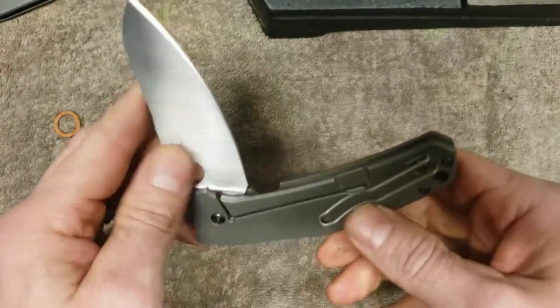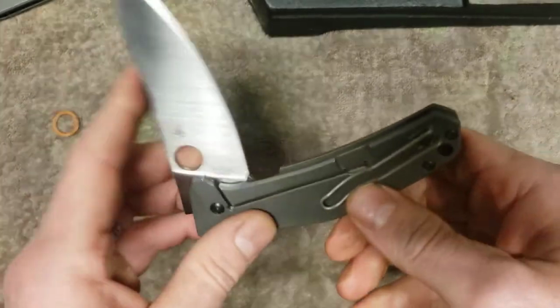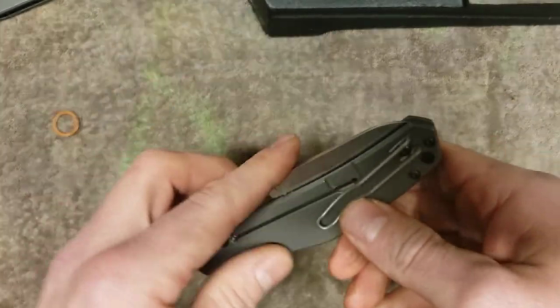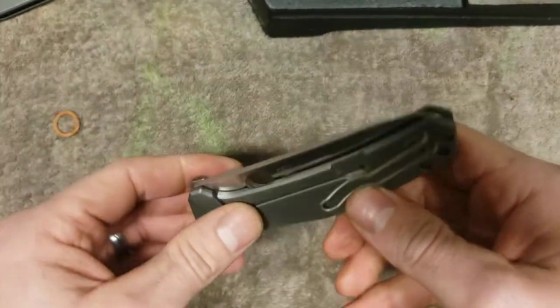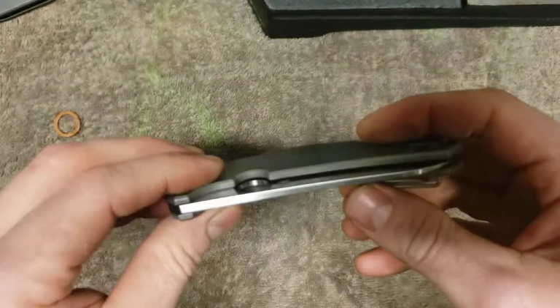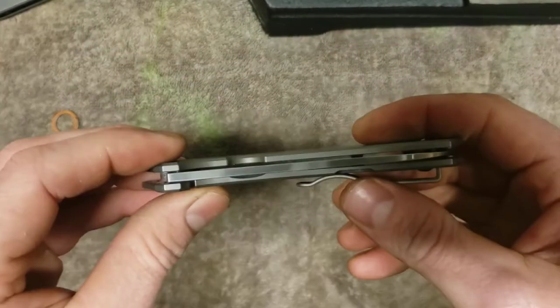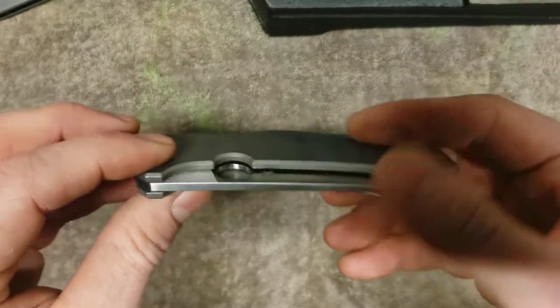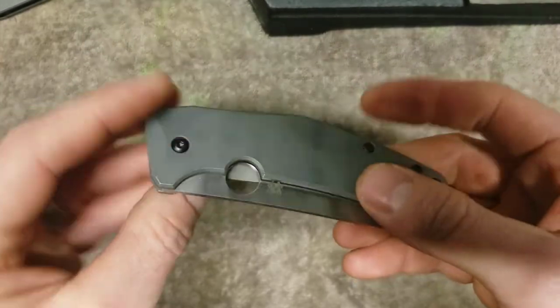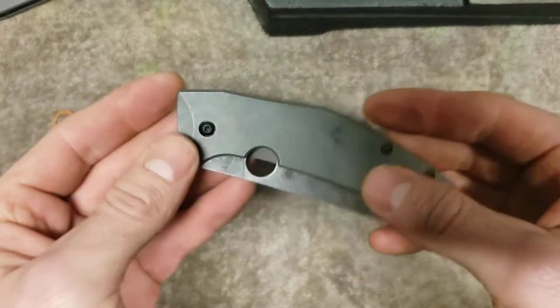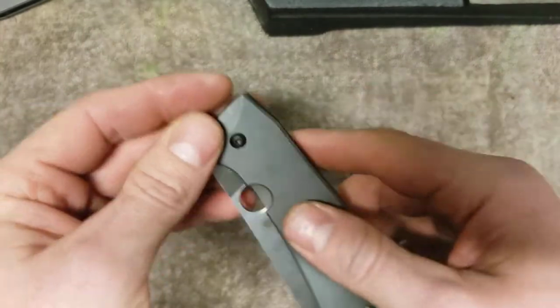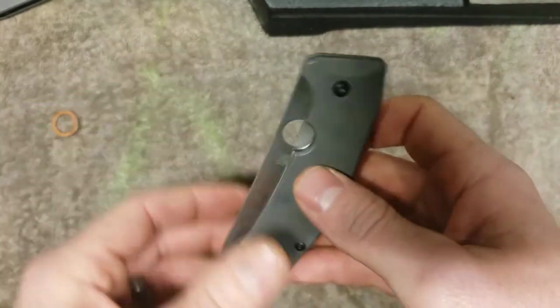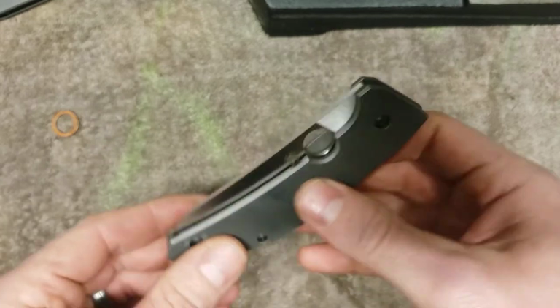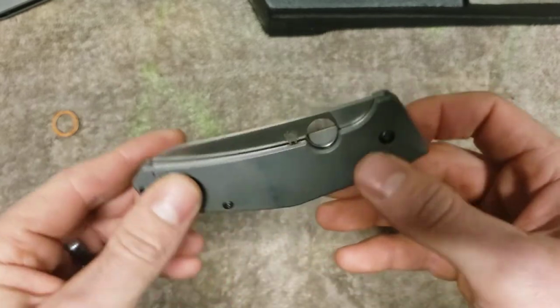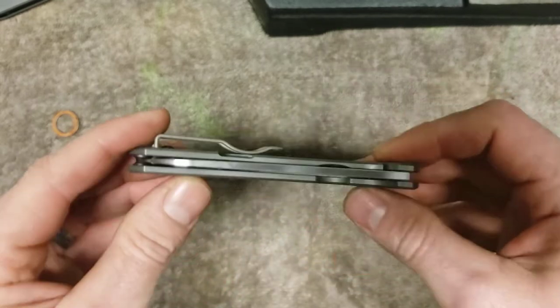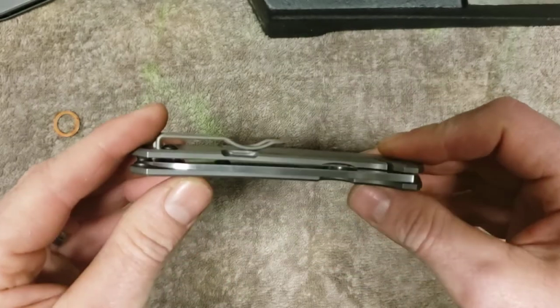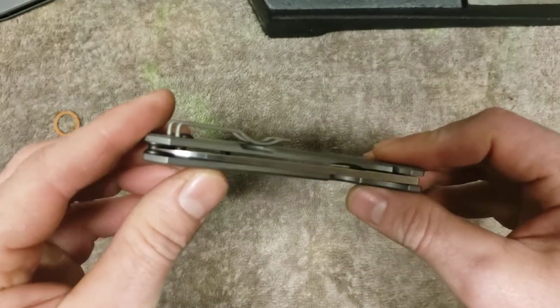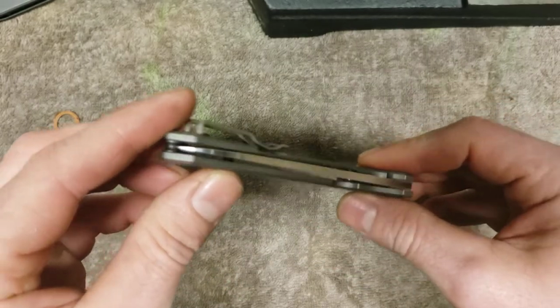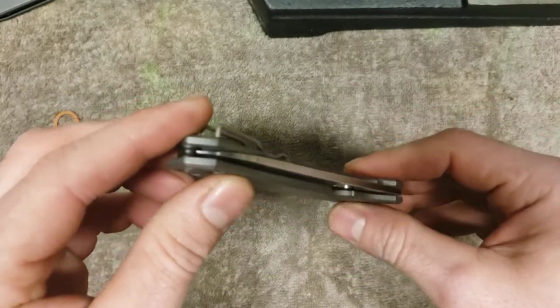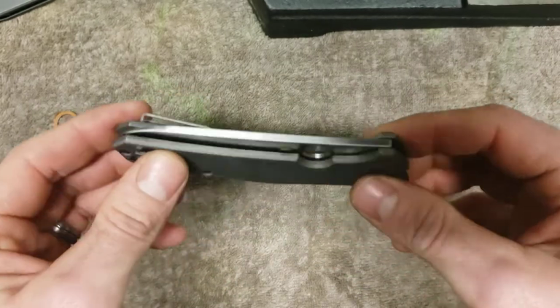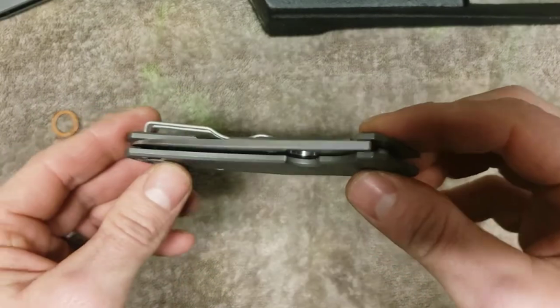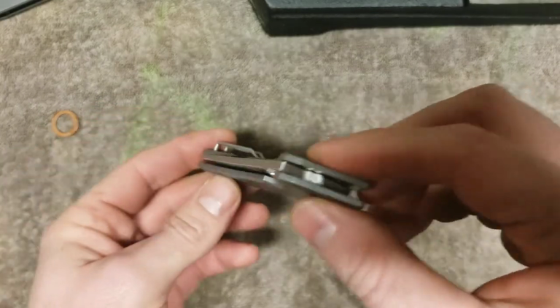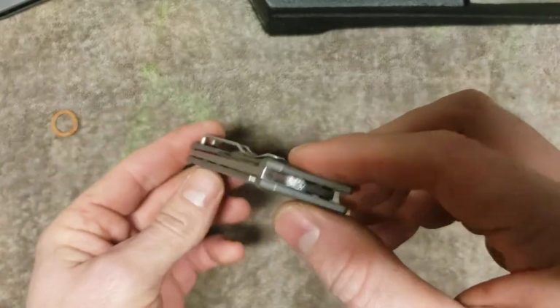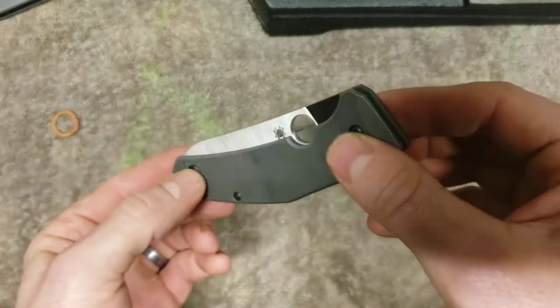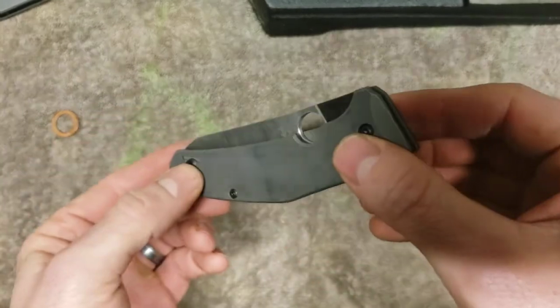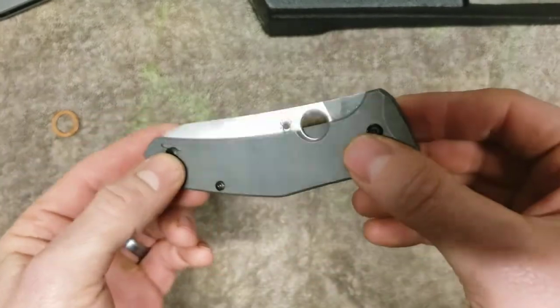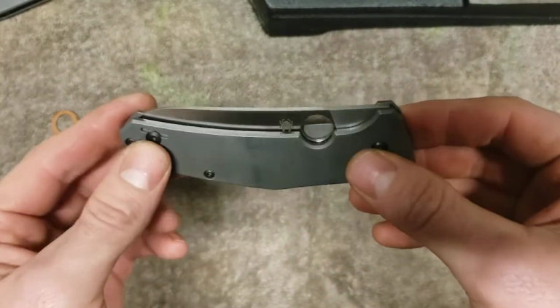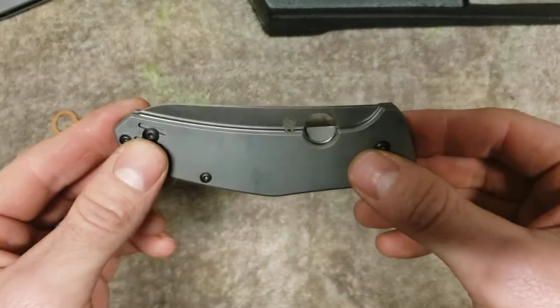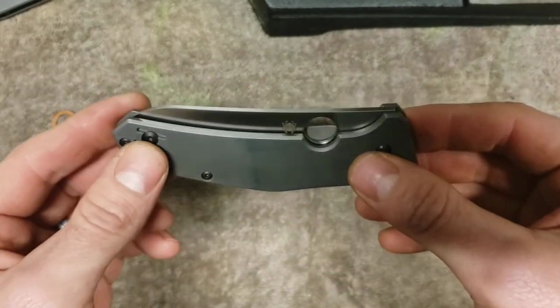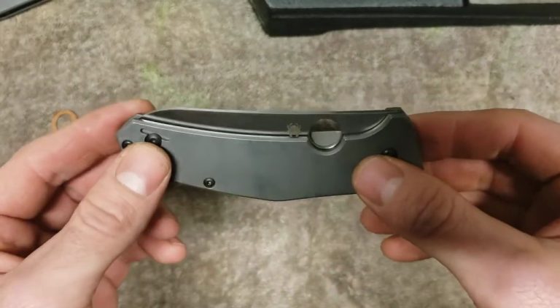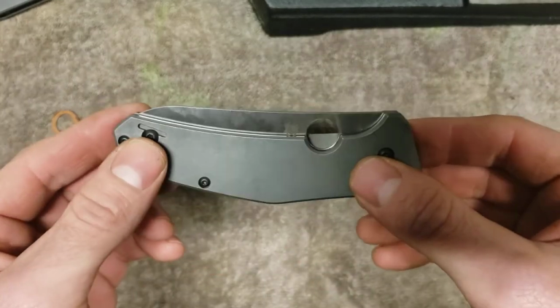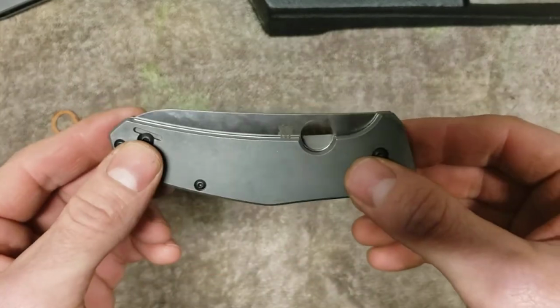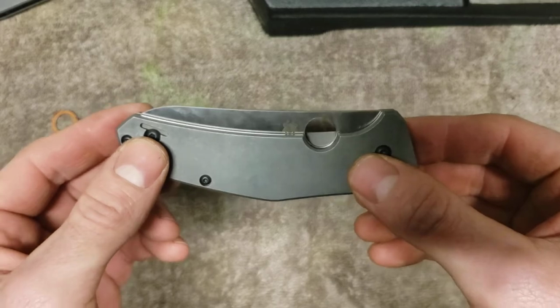Regardless of those issues, I'm very happy with this knife, and it's one of my favorite Spydercos. Take care.